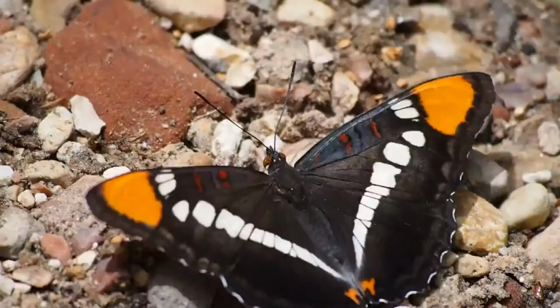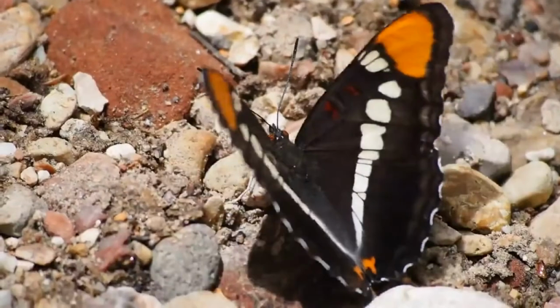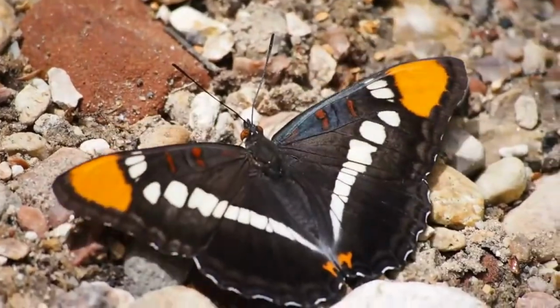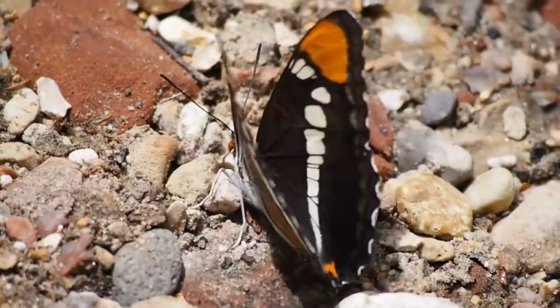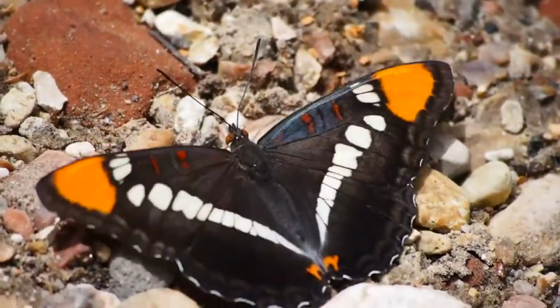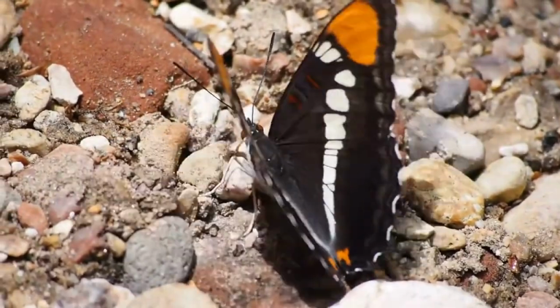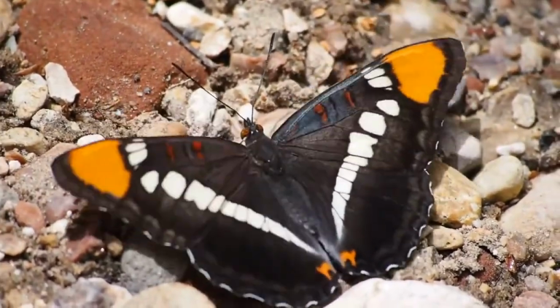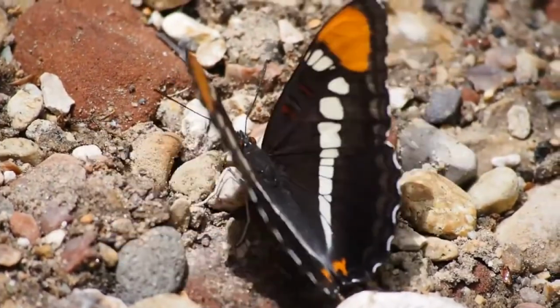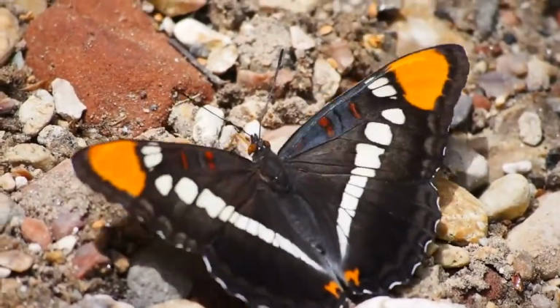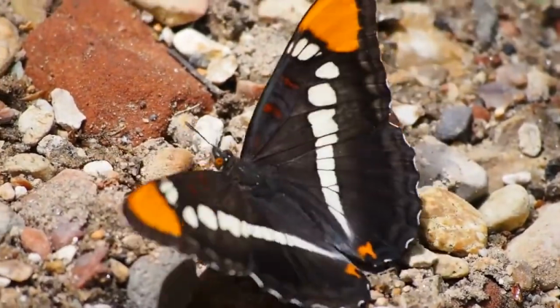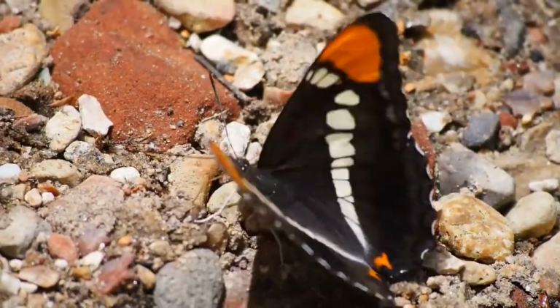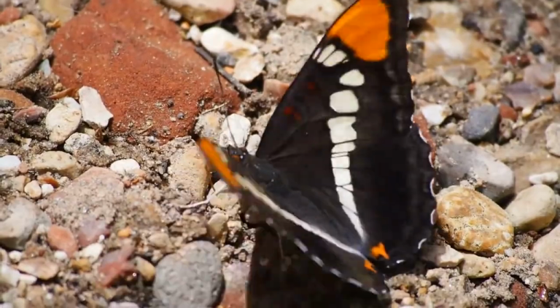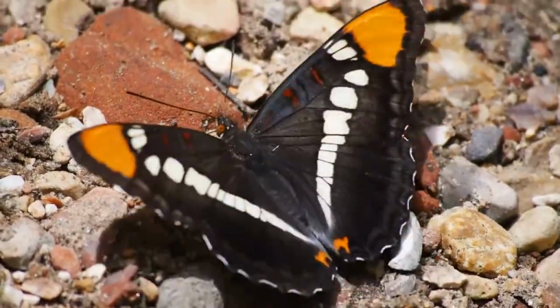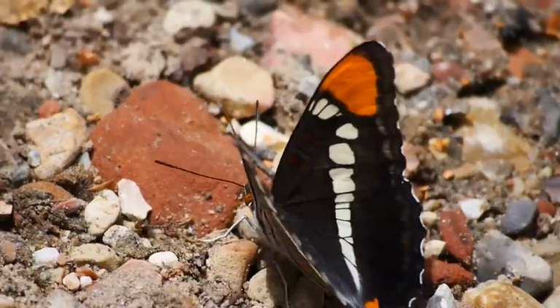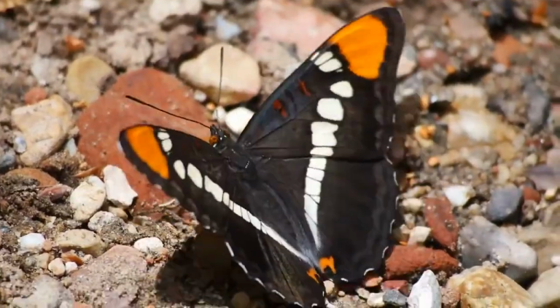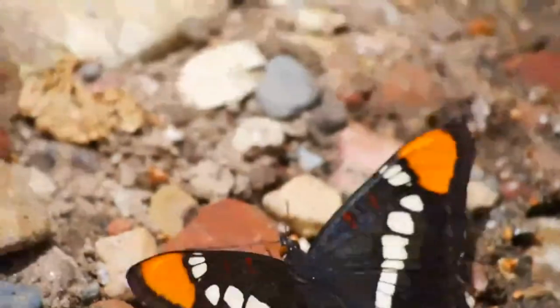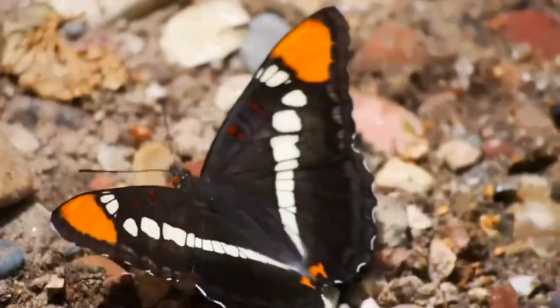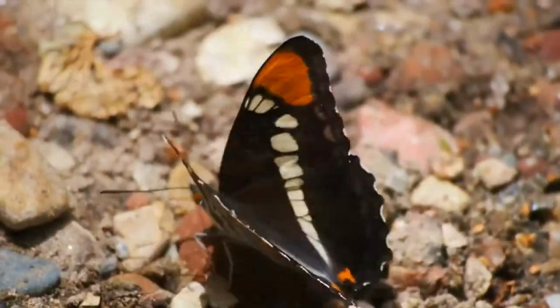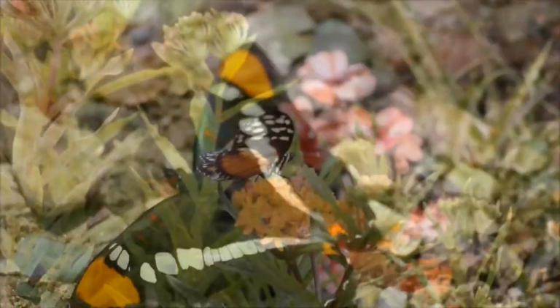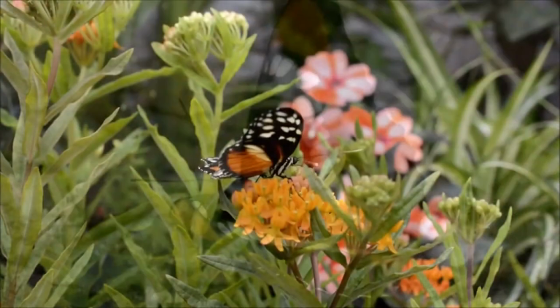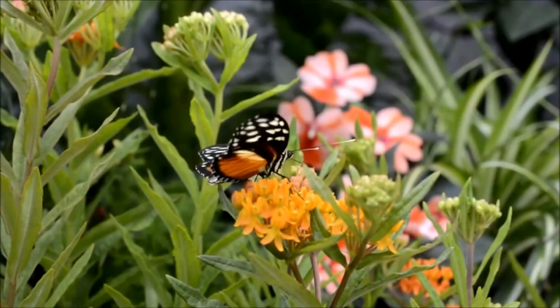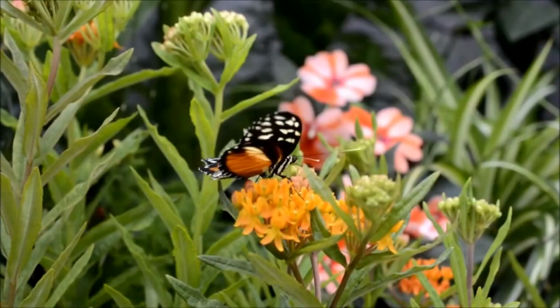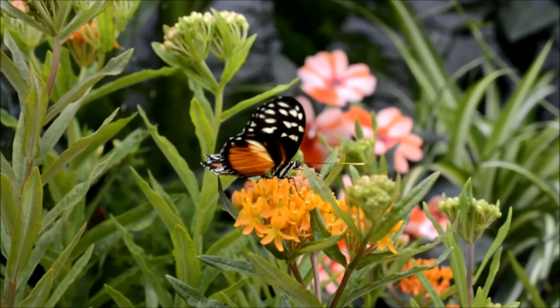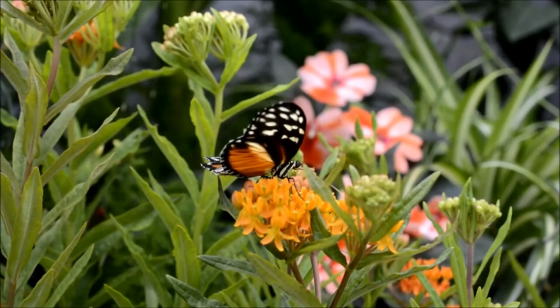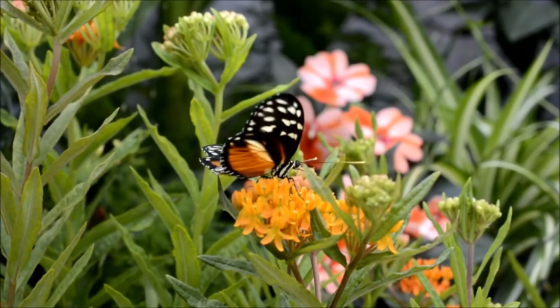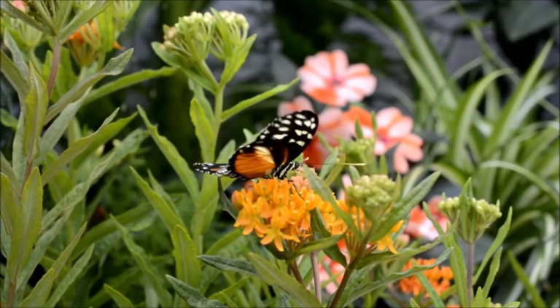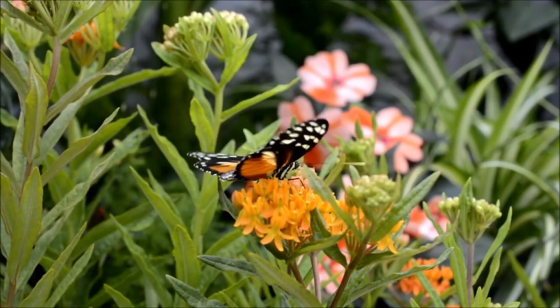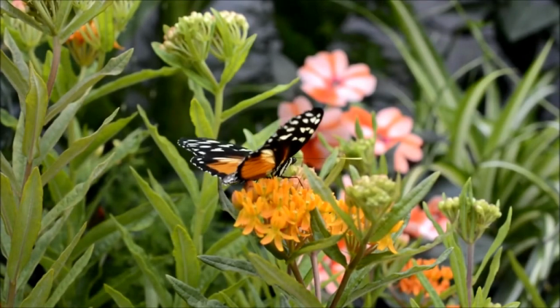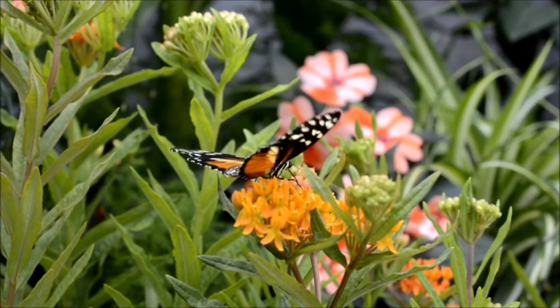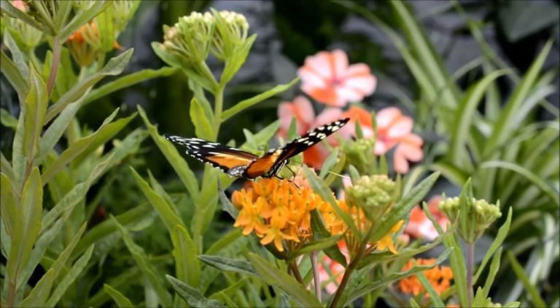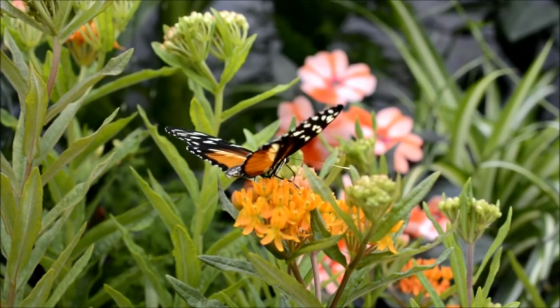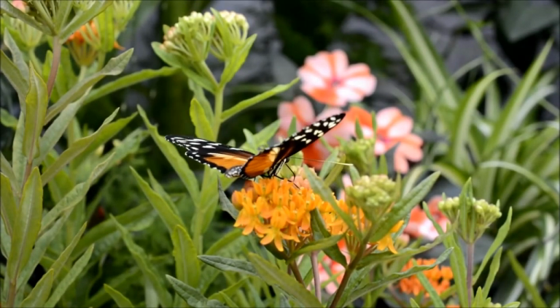Butterflies are one of the most beautiful creatures in the world with more than 15,000 species. One such species, the monarch butterflies, are popularly known for their astounding facts and that they see us through their 12,000 eyes.